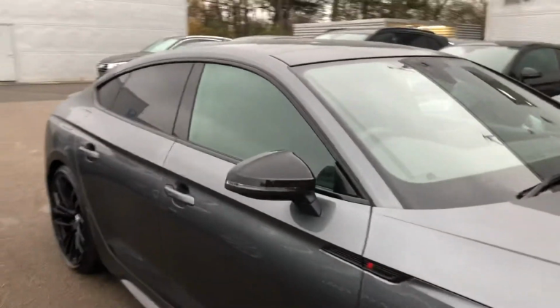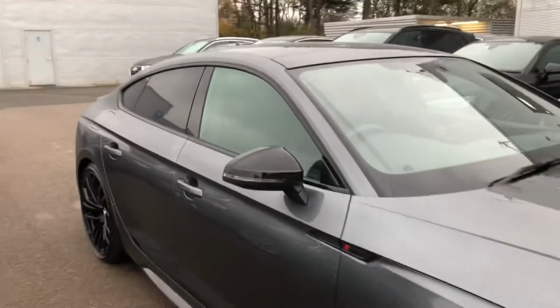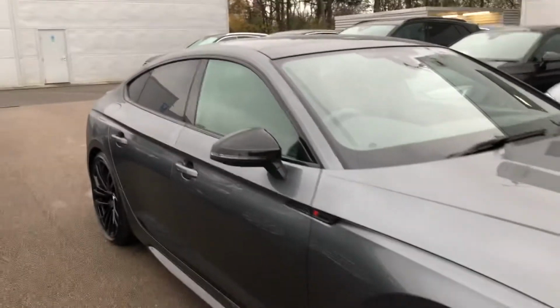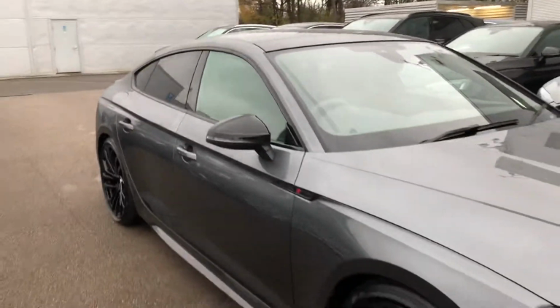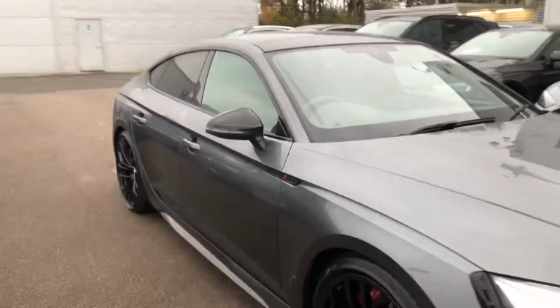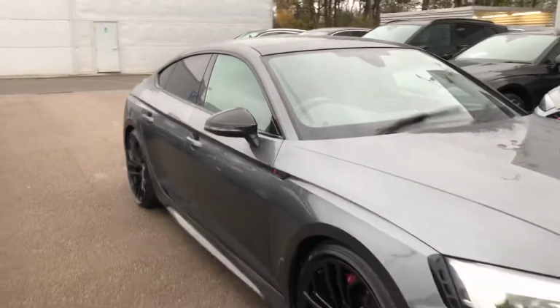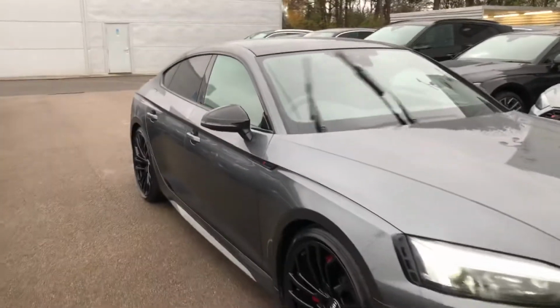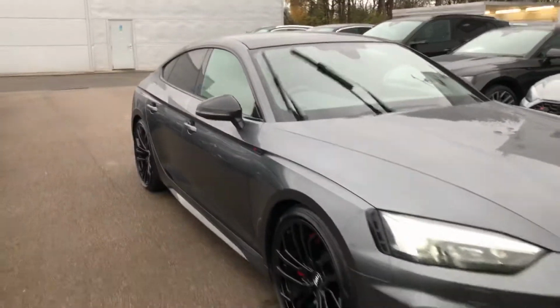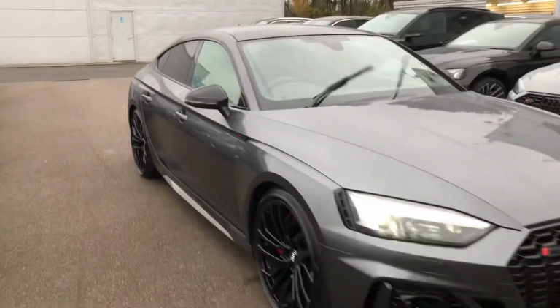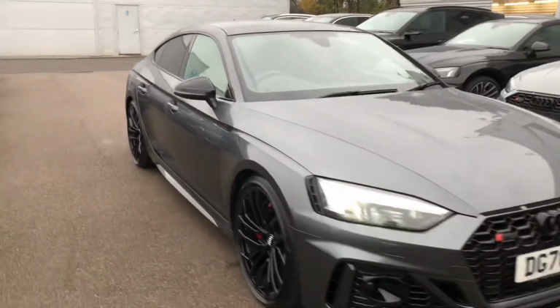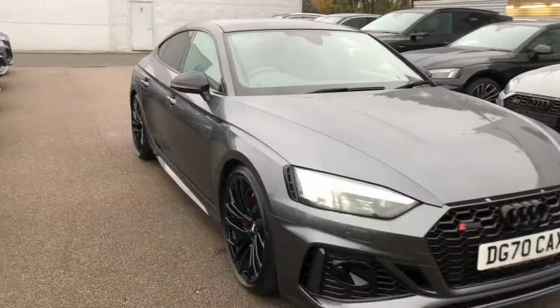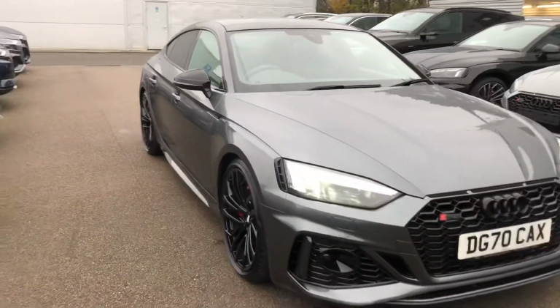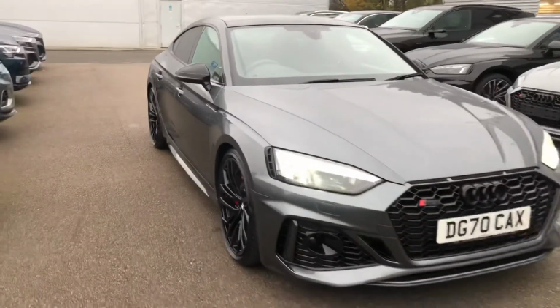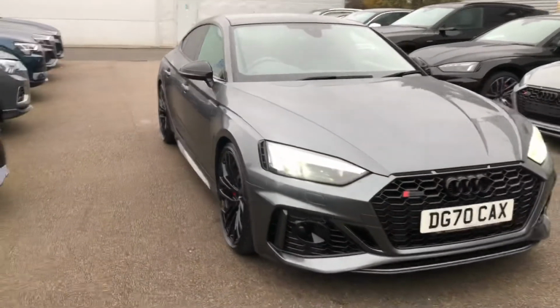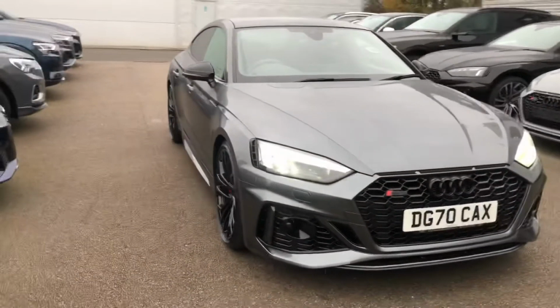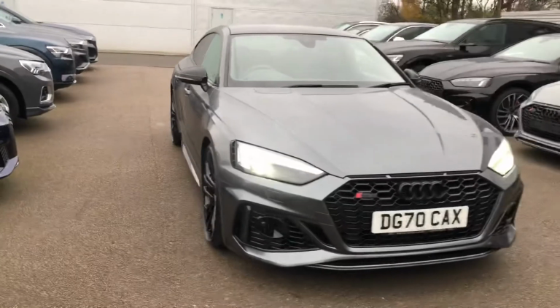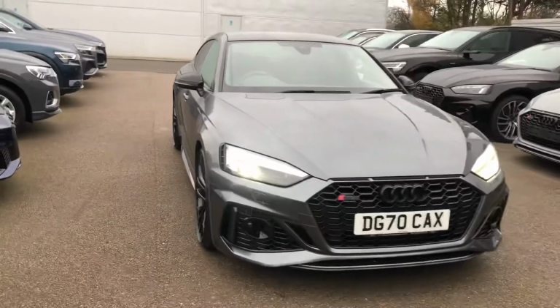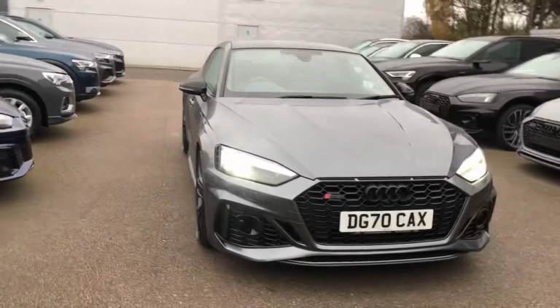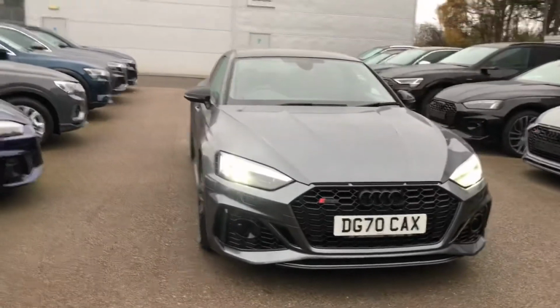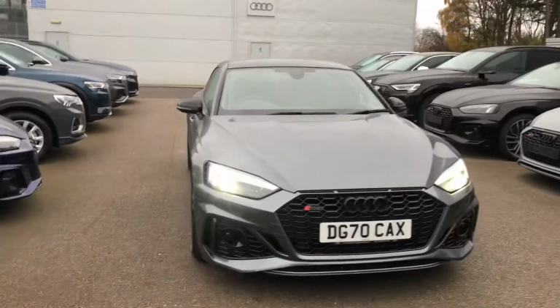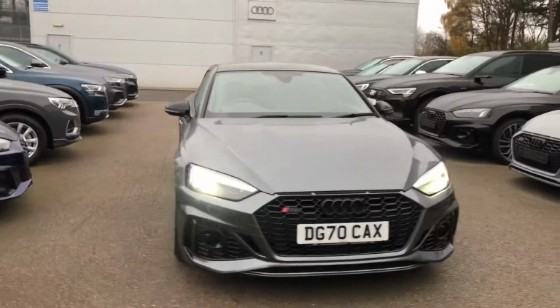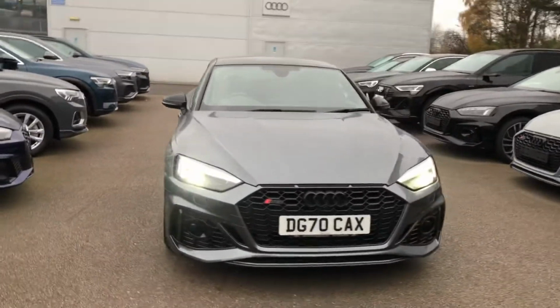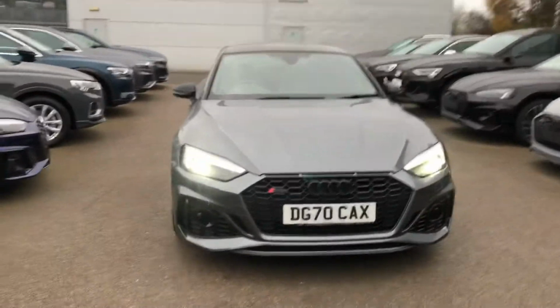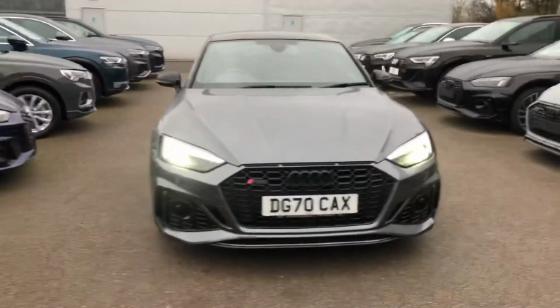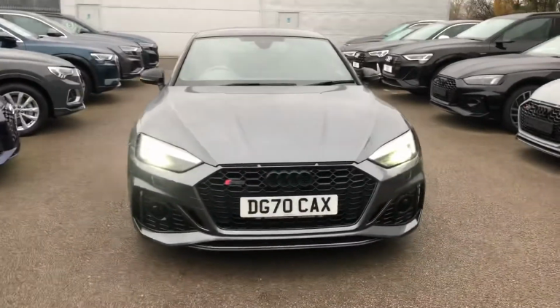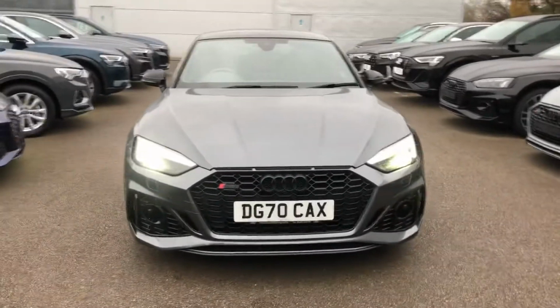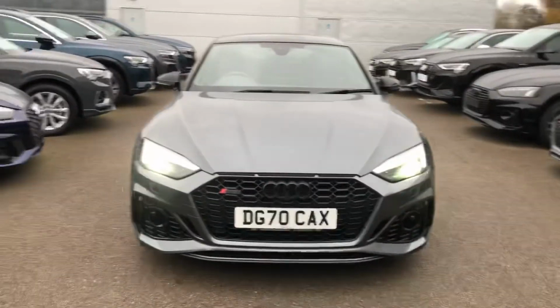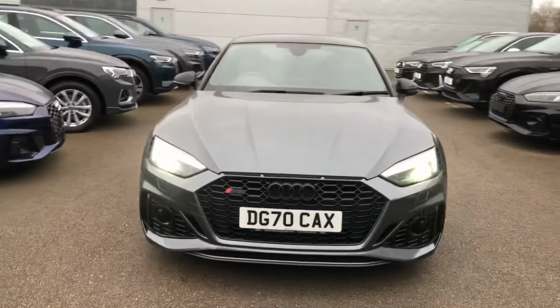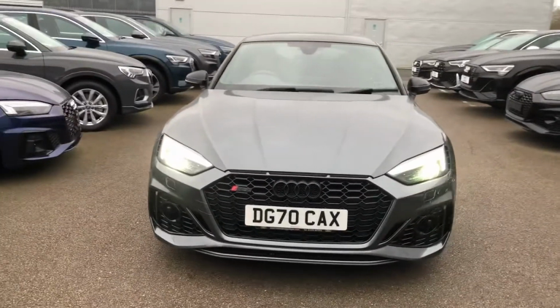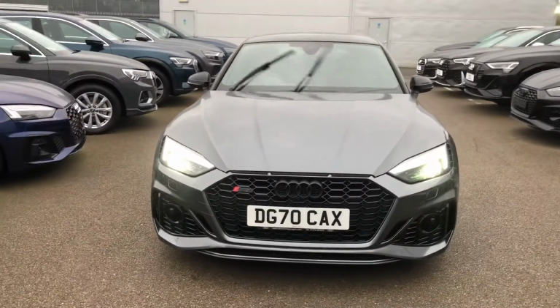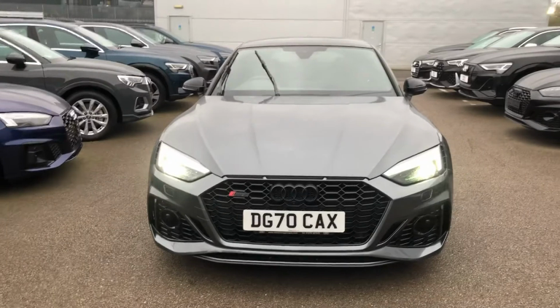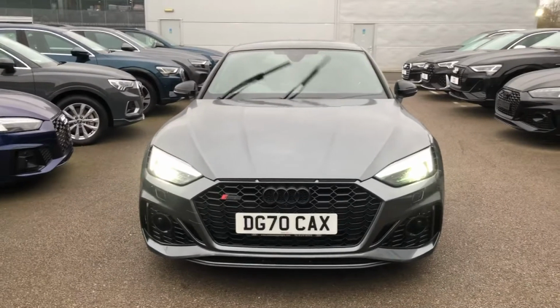If you would like any more information on this Audi RS5, please contact us here at Blue Audi on 01270 864 091. Thank you for watching.